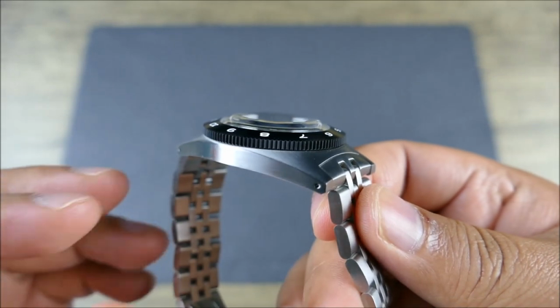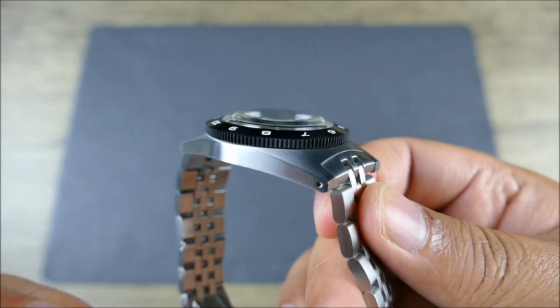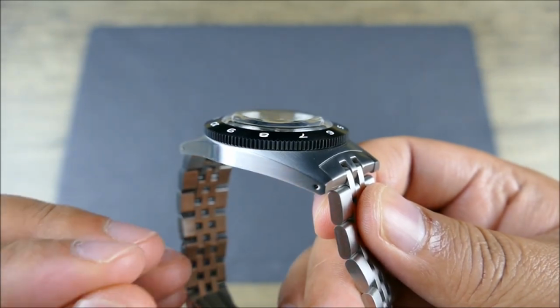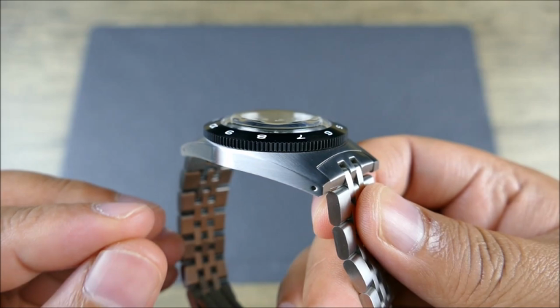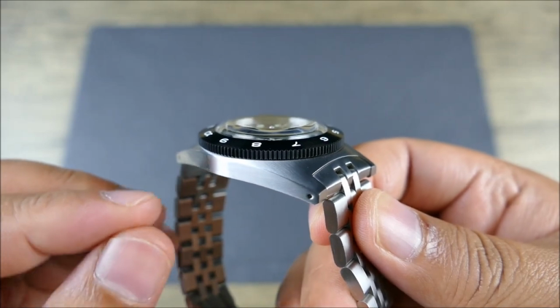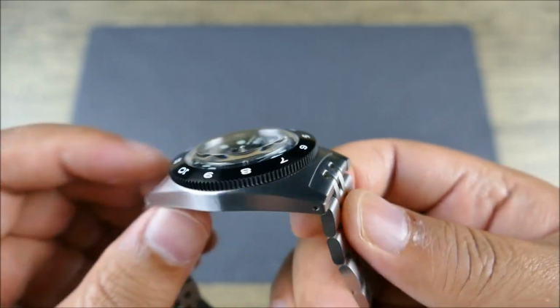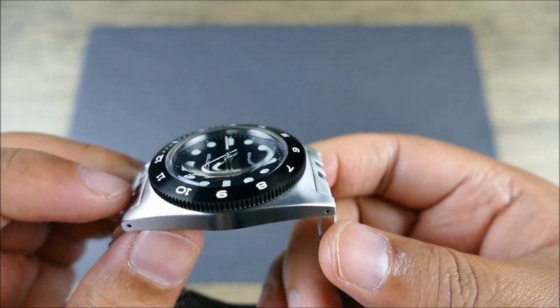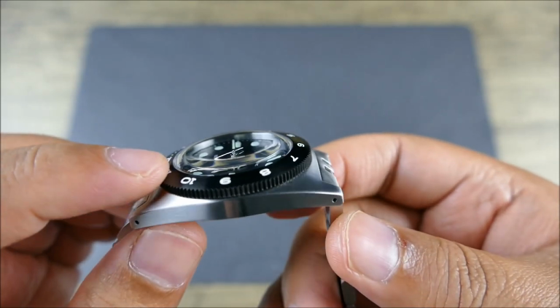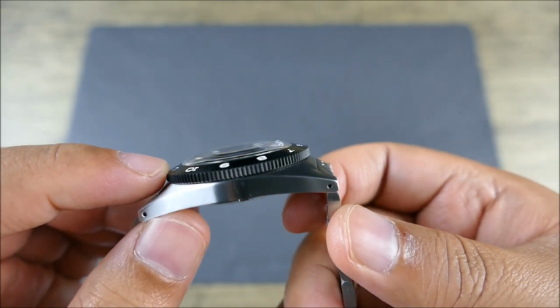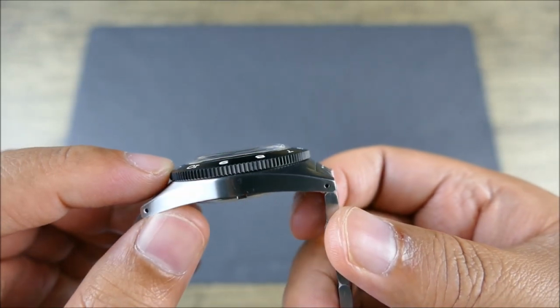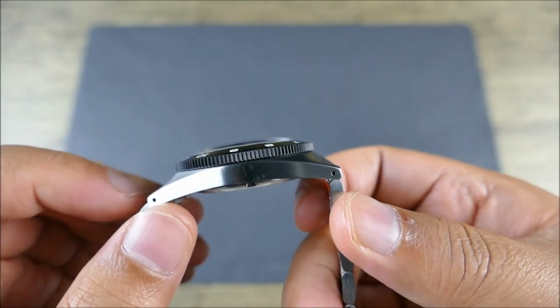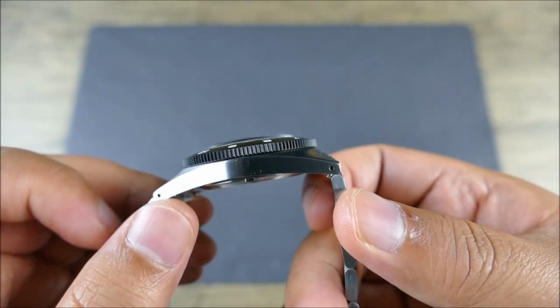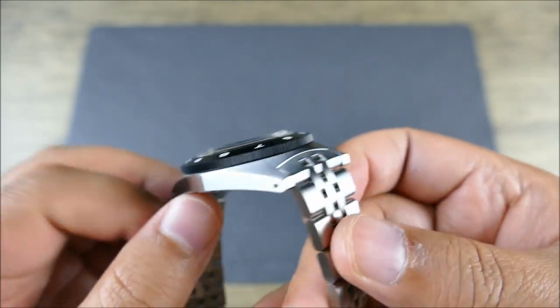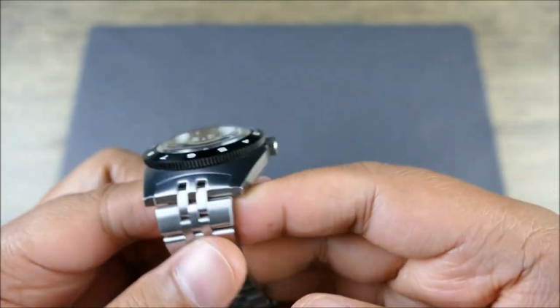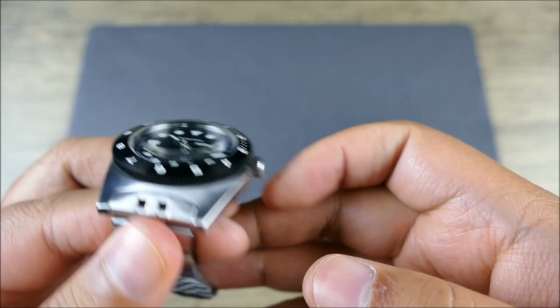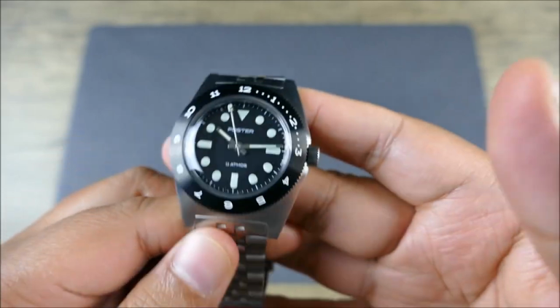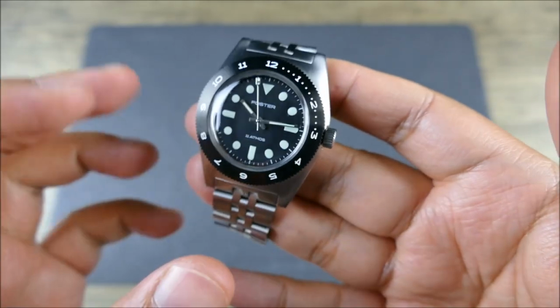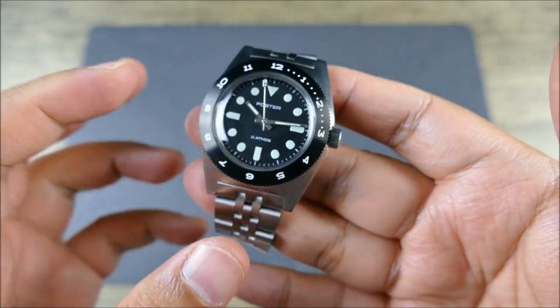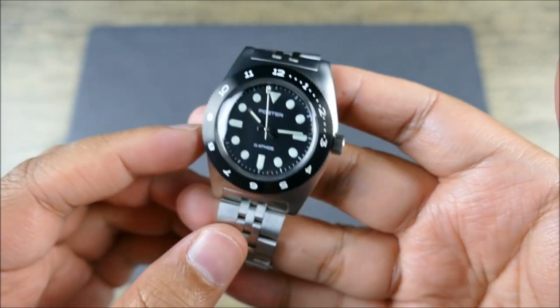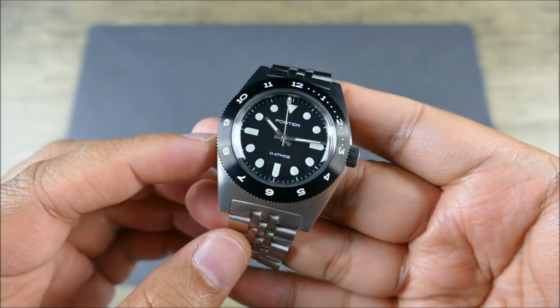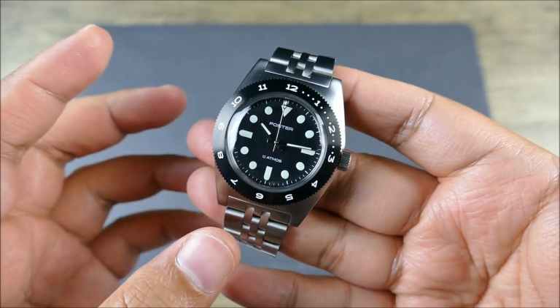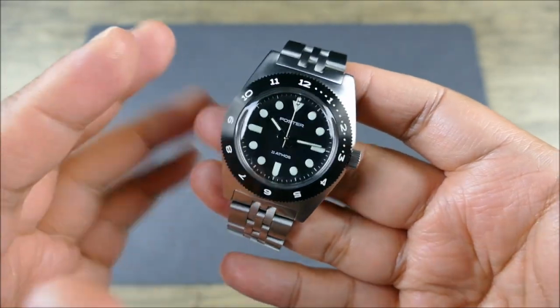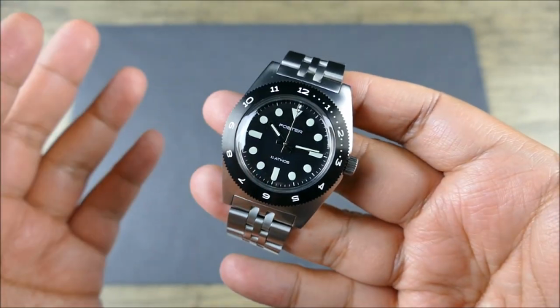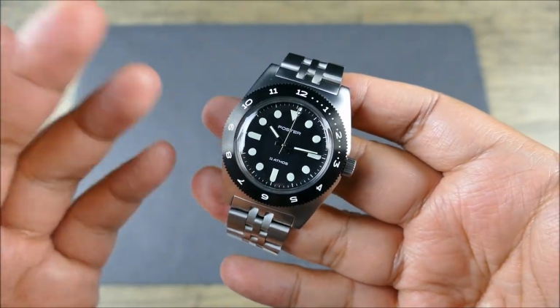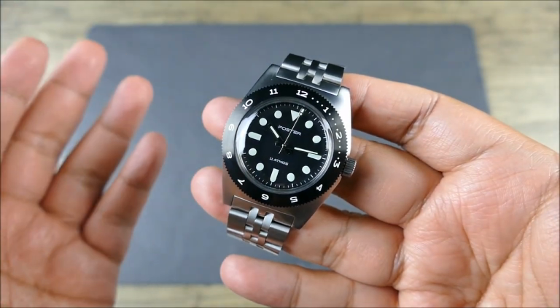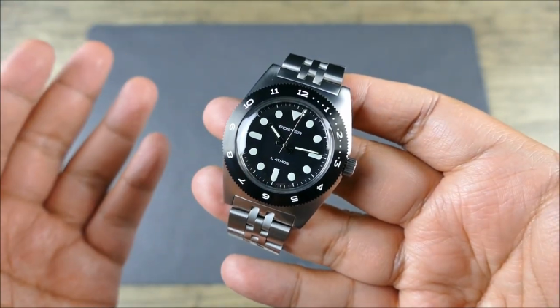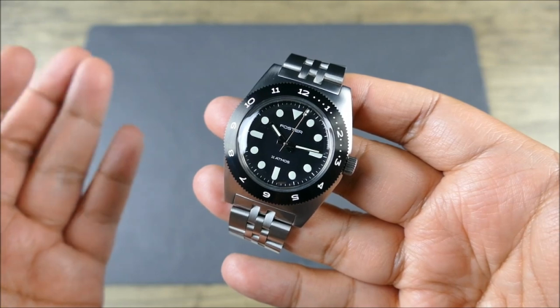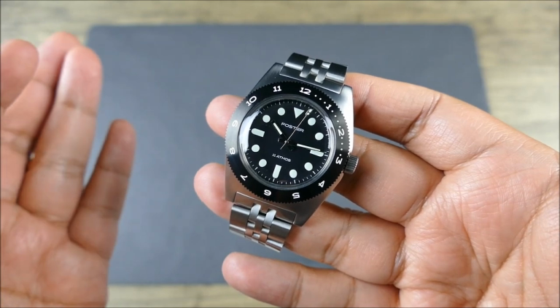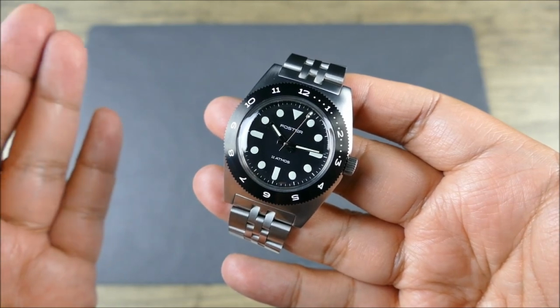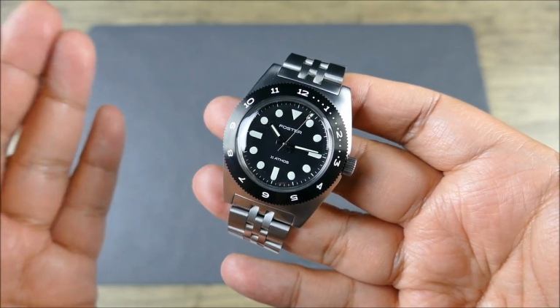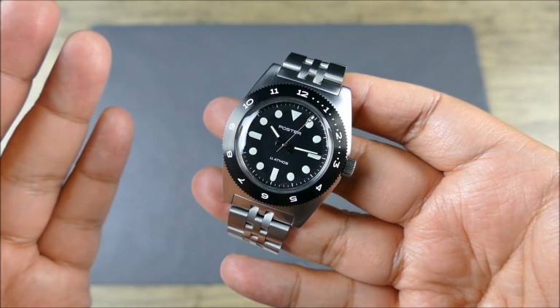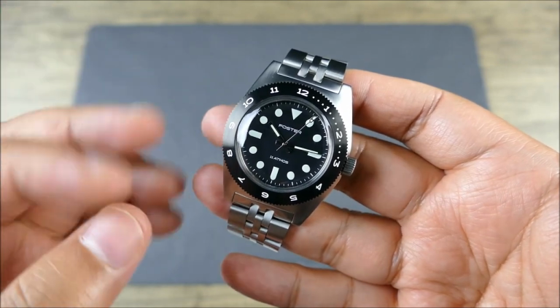This thing is super thin — 12 millimeters, and that's with the crystal. When you hear 11 Atmos and you think, oh, not super deep — yeah, 110 meters of water resistance.